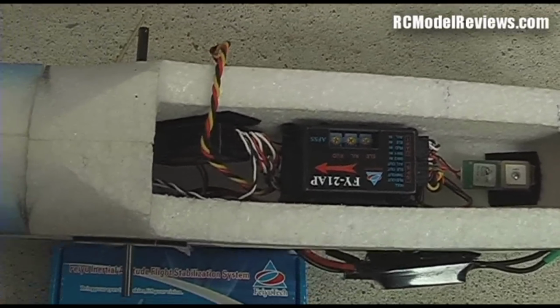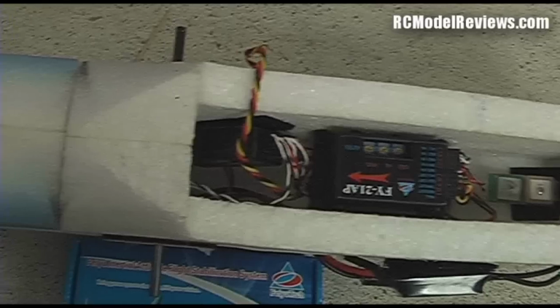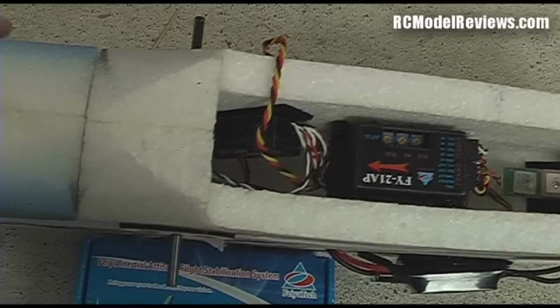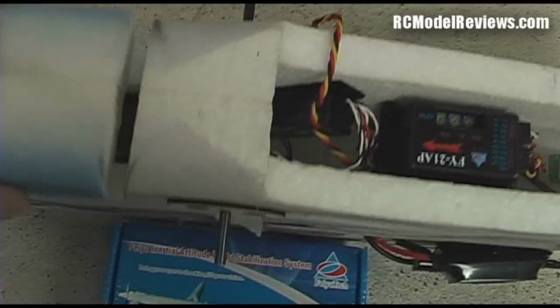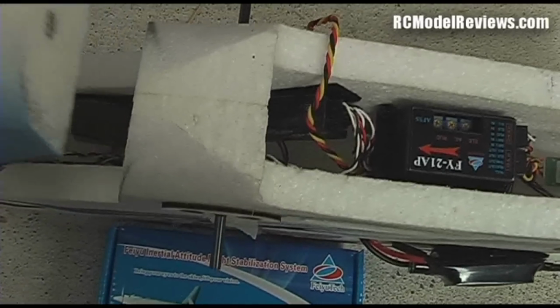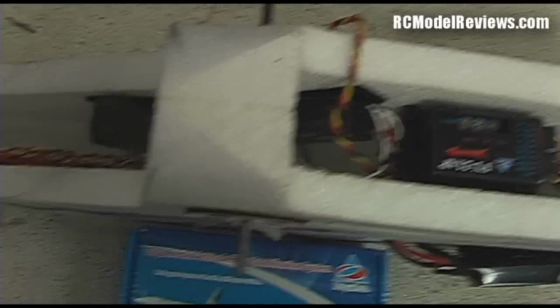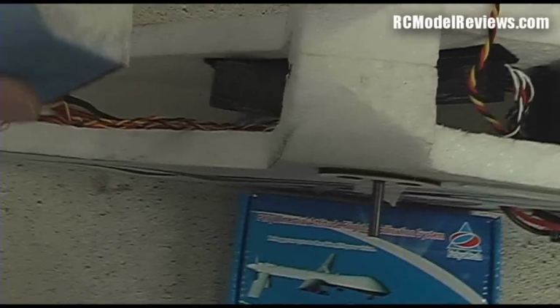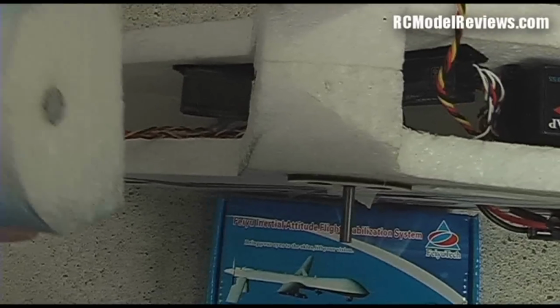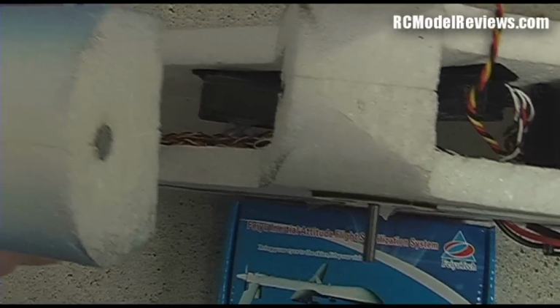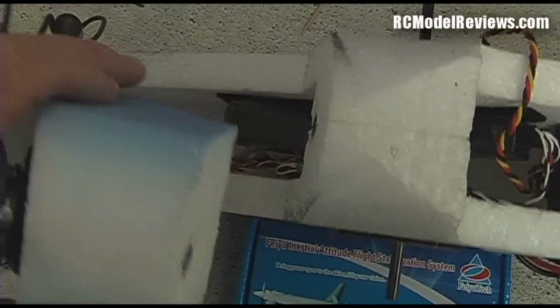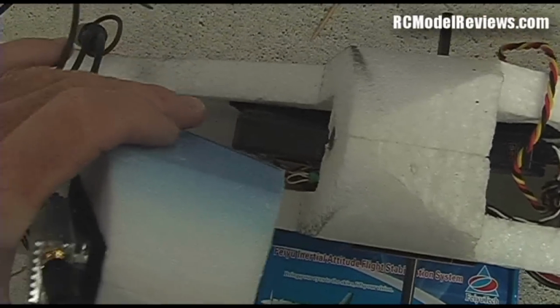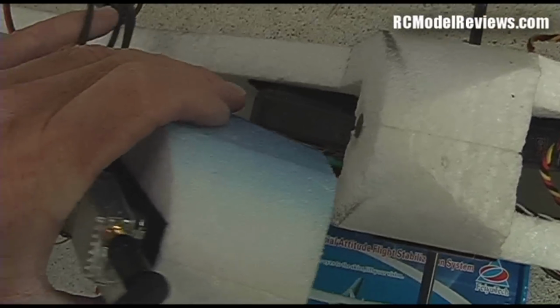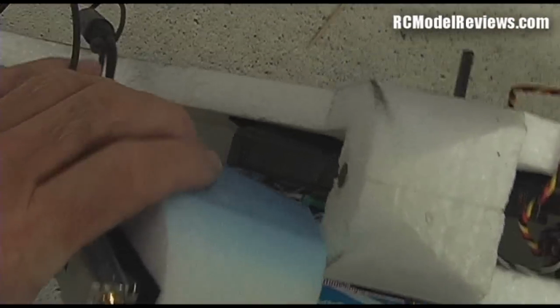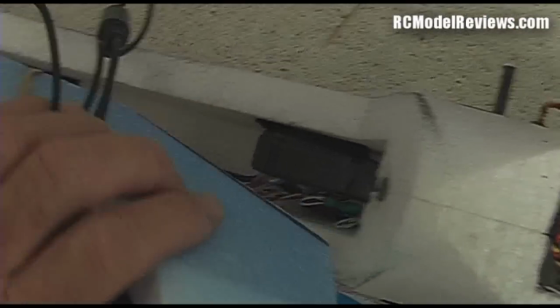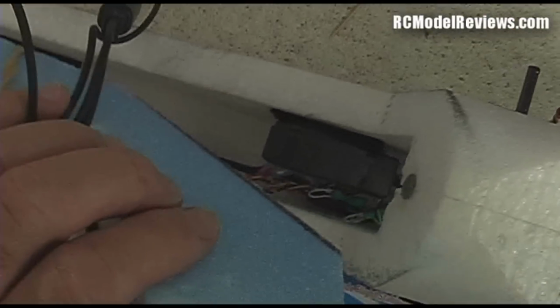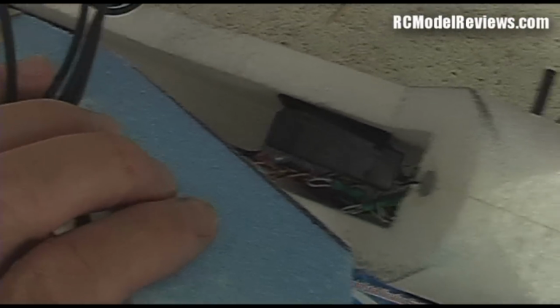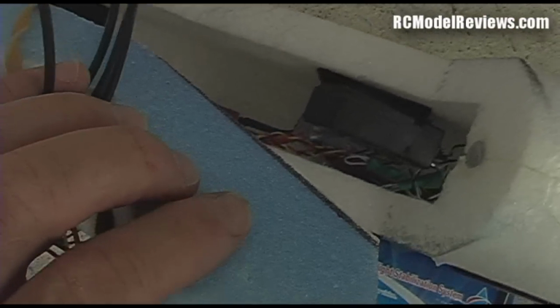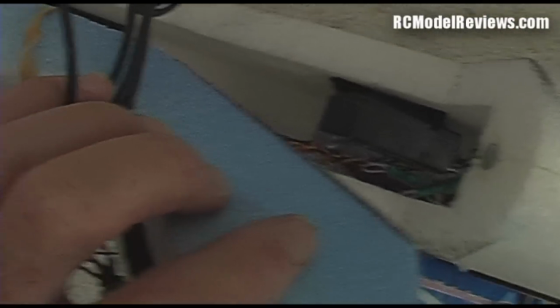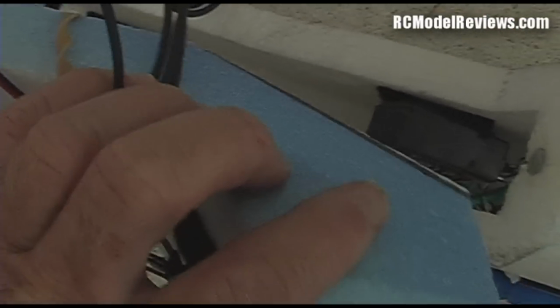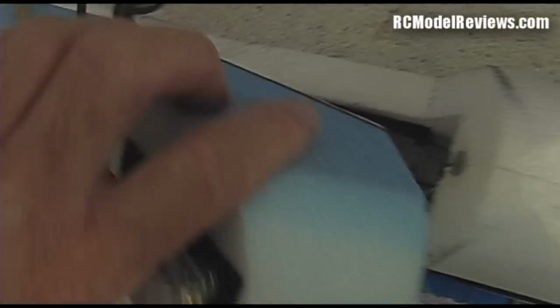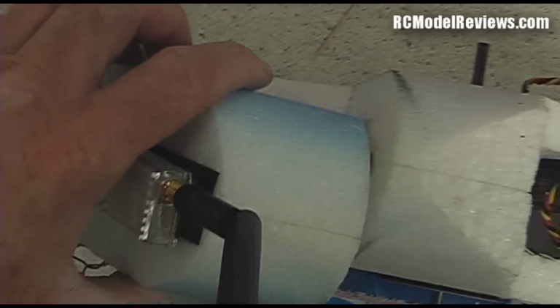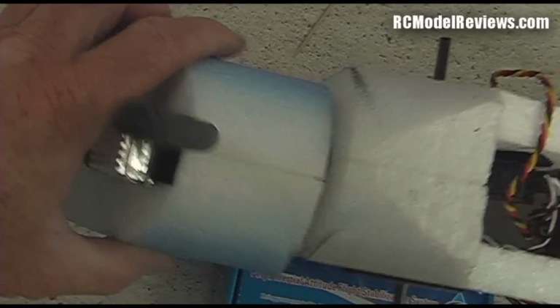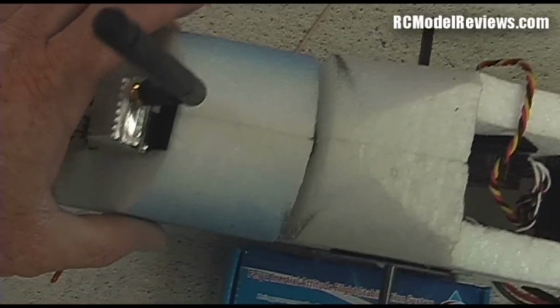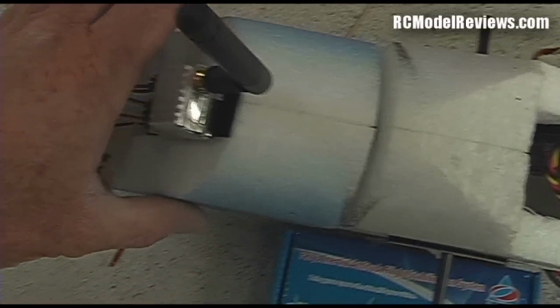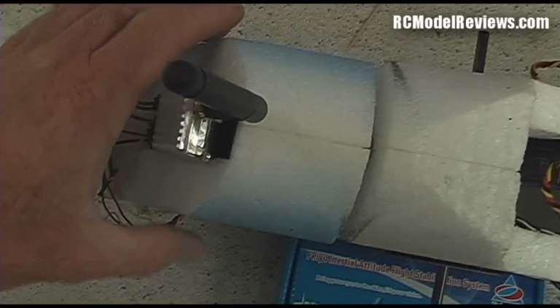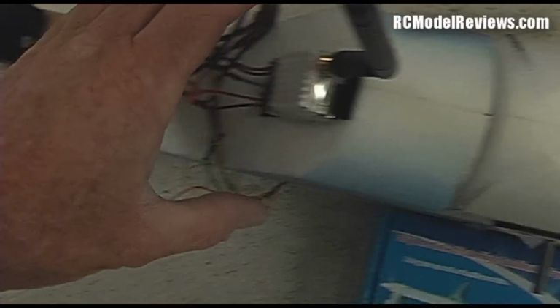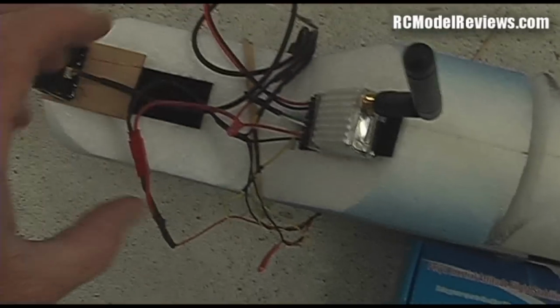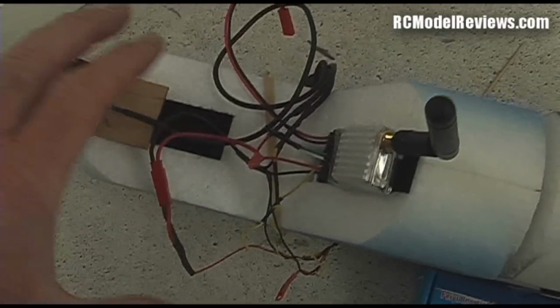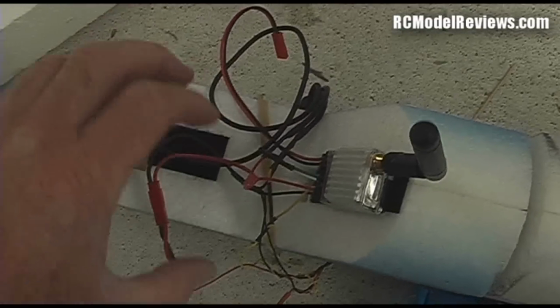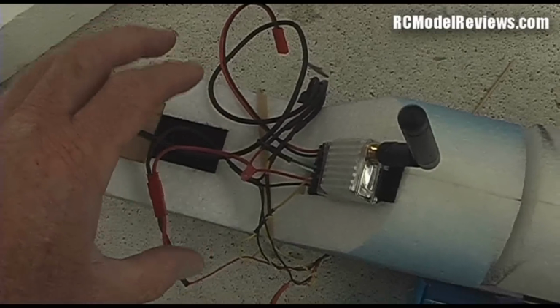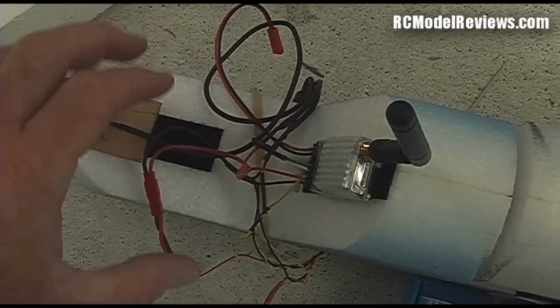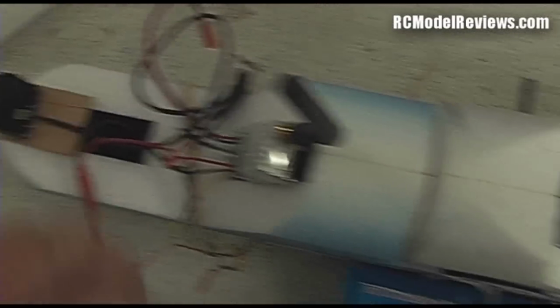Other bits and pieces — we've got the on-screen display box stuck in there, and there's currently a whole lot of wires here that I'll be tidying up before I fly.